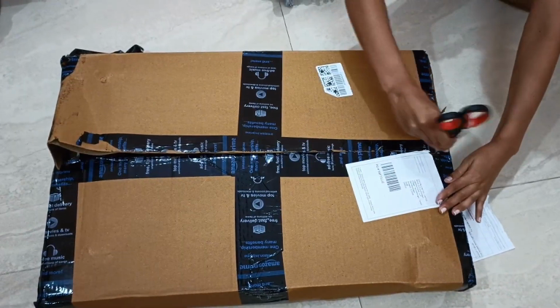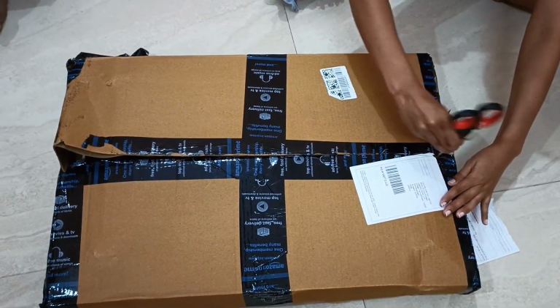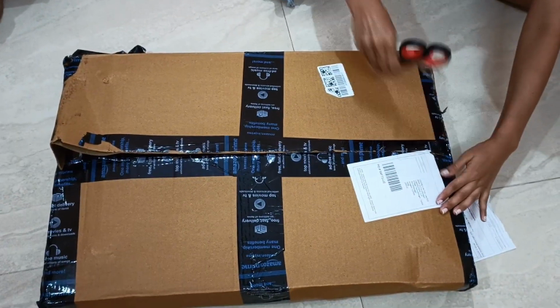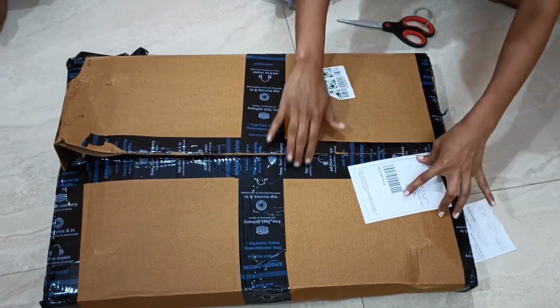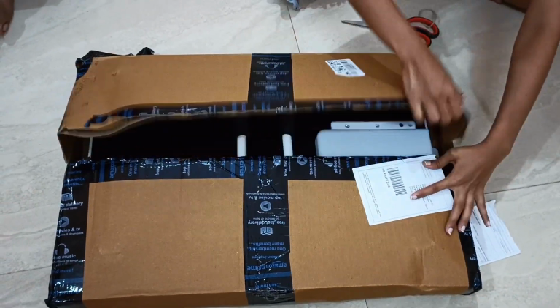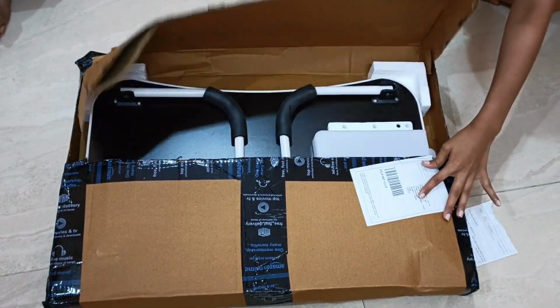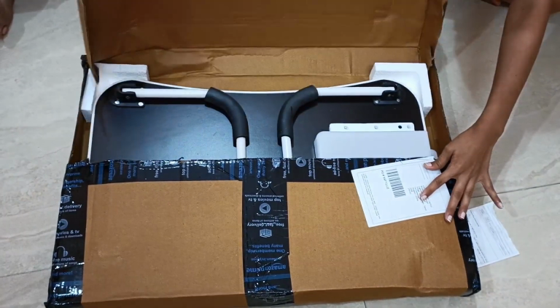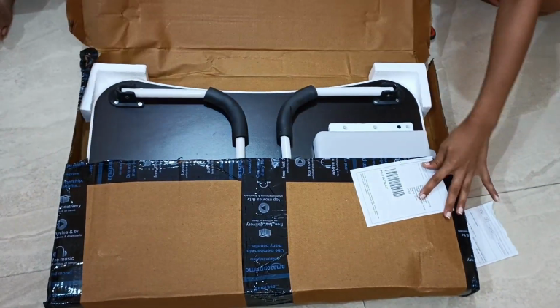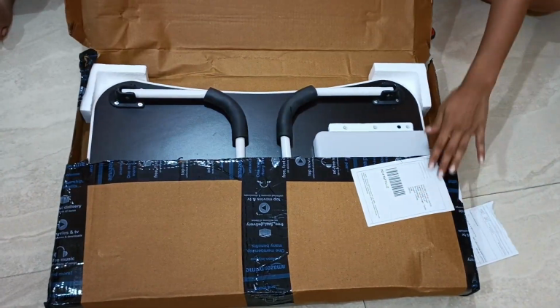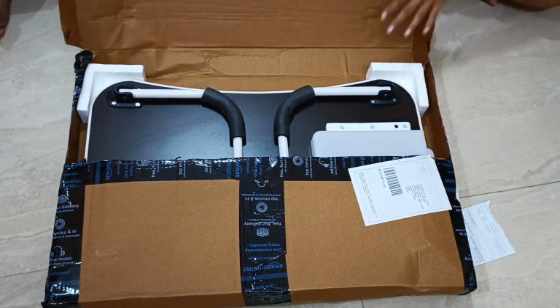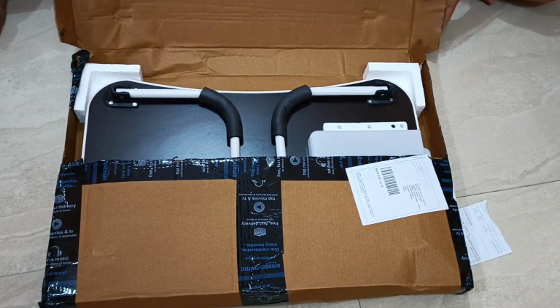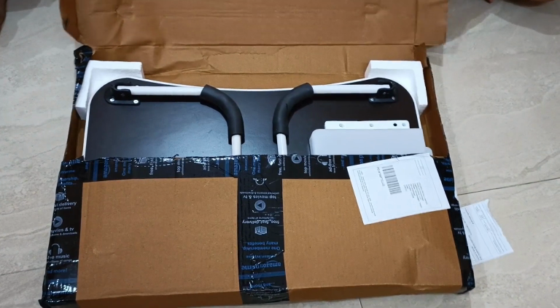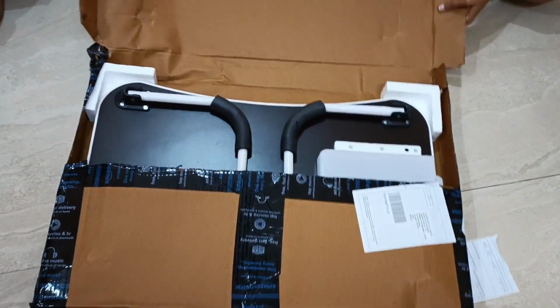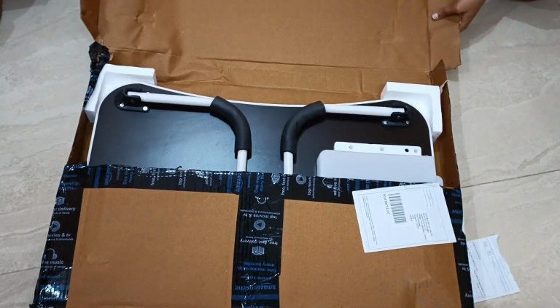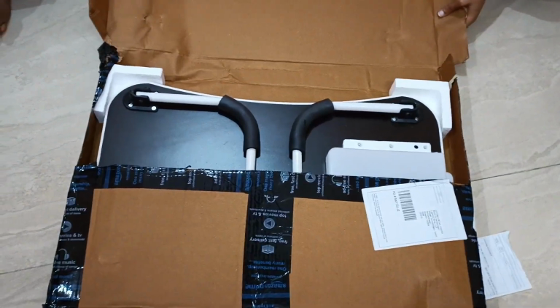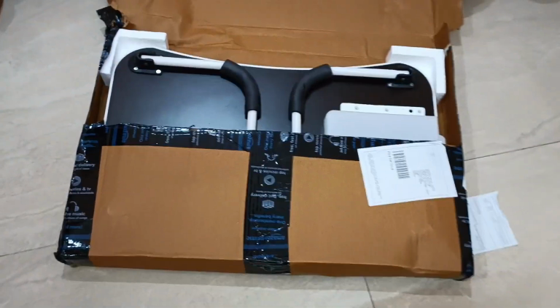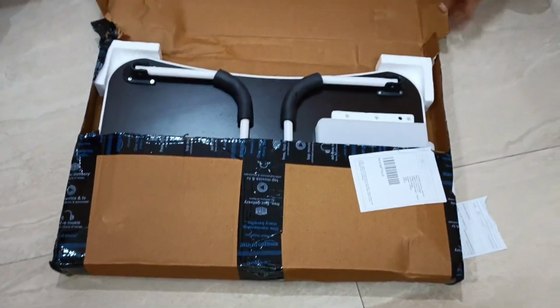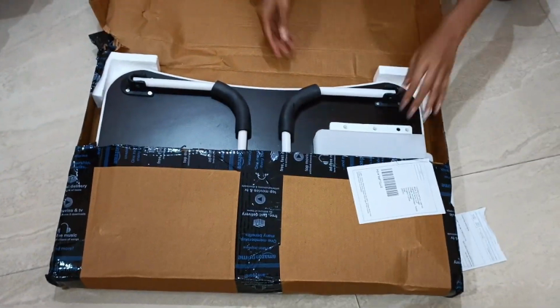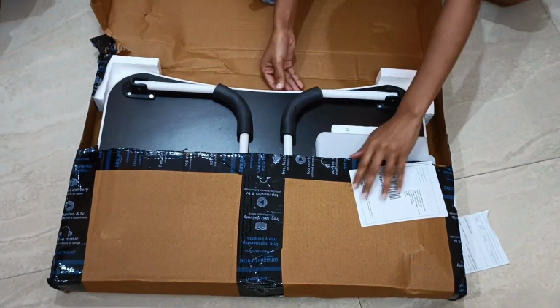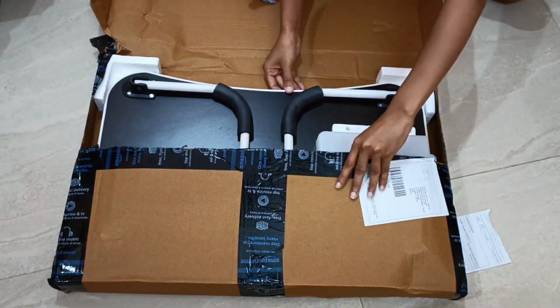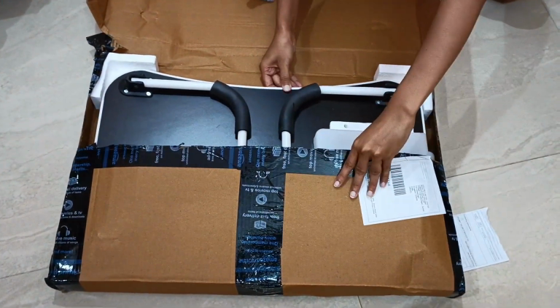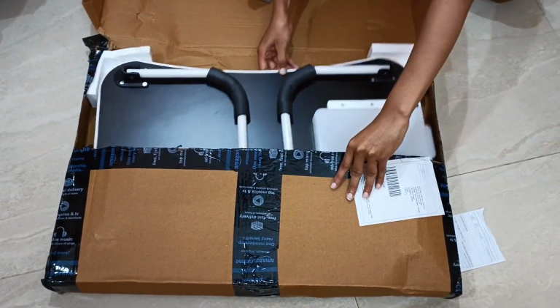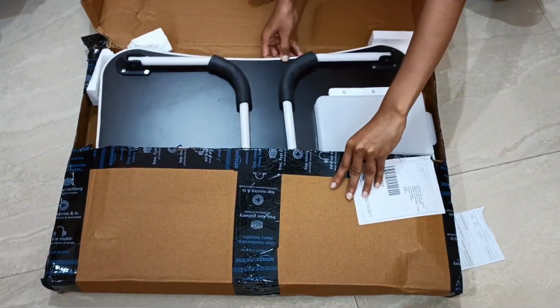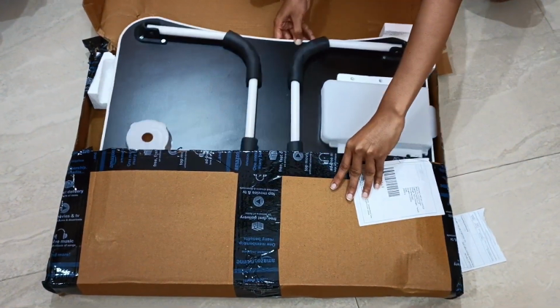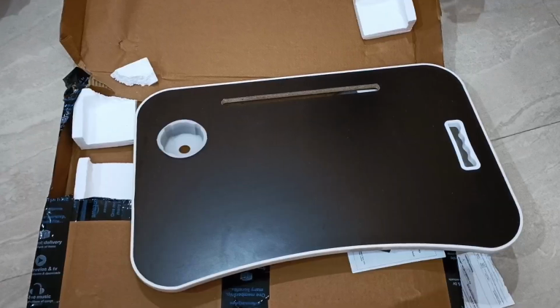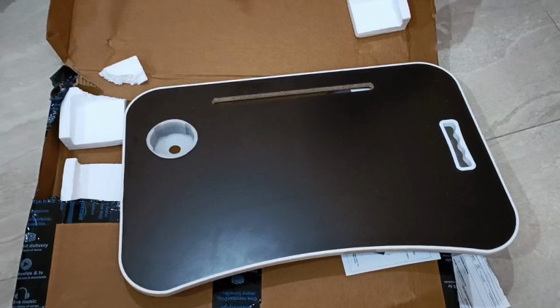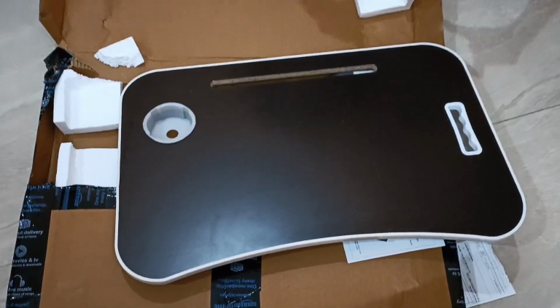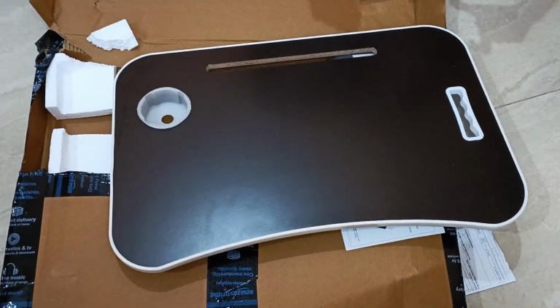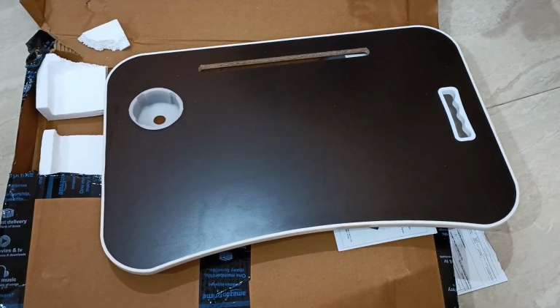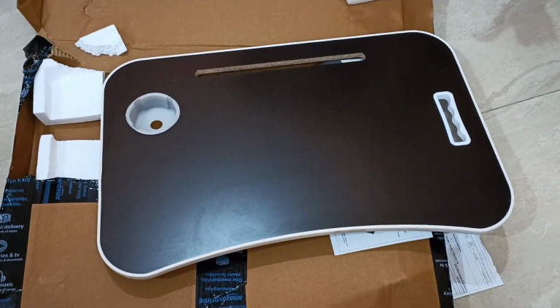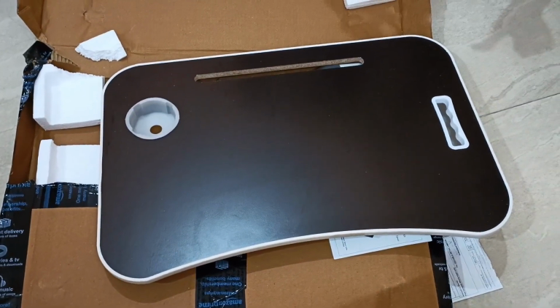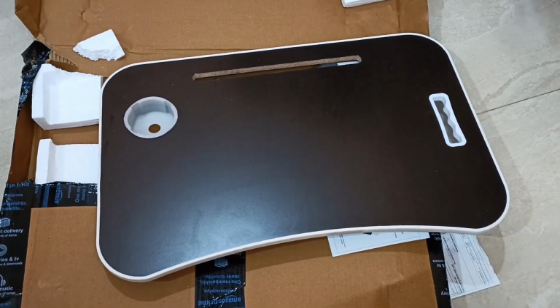Everything is made up of wood and the packaging is very special. You can put the cardboard on the side — everything is neat.